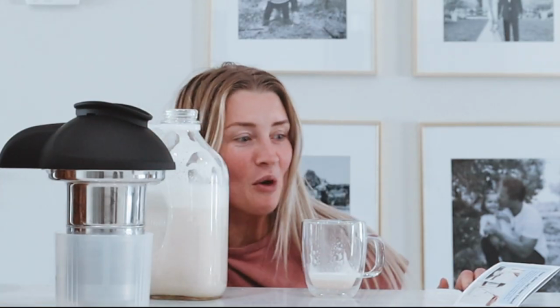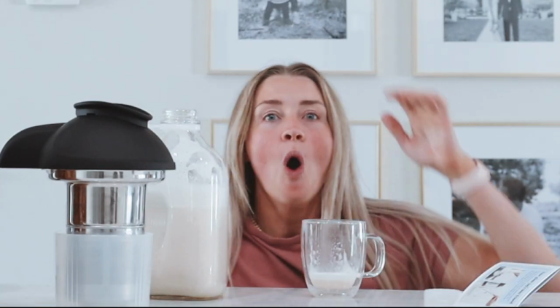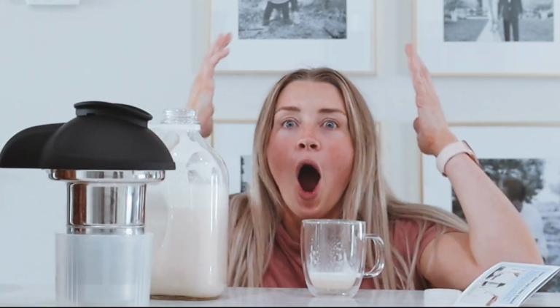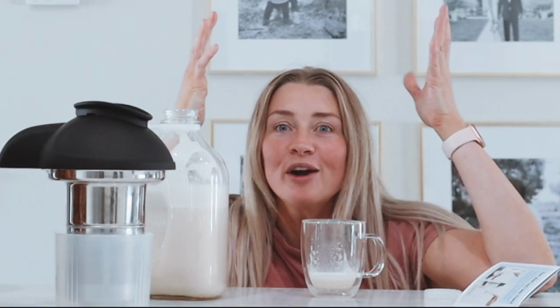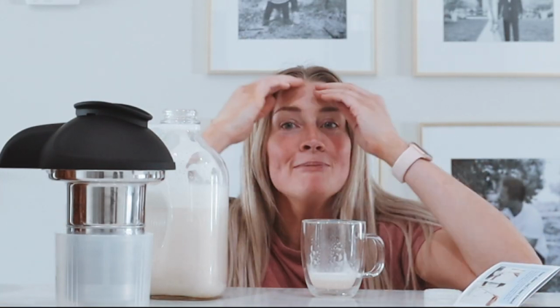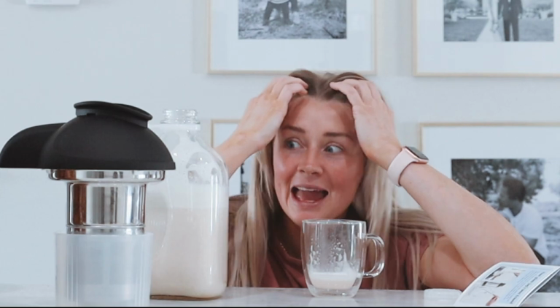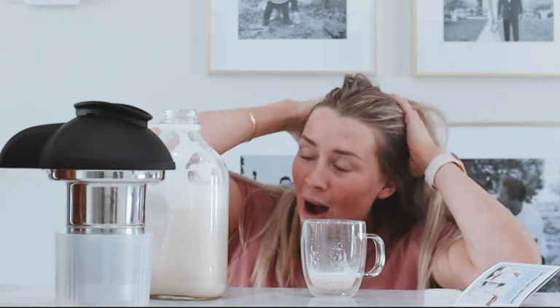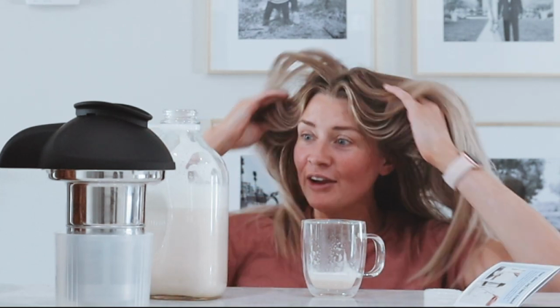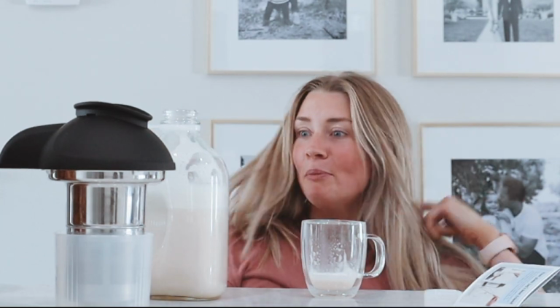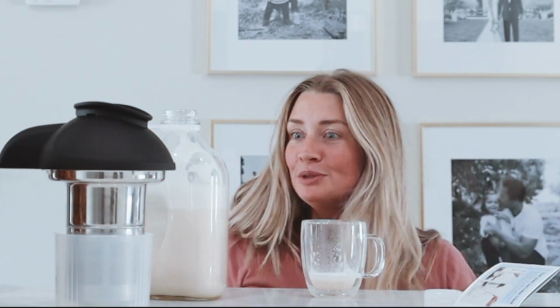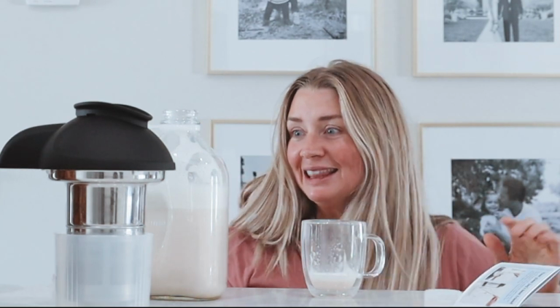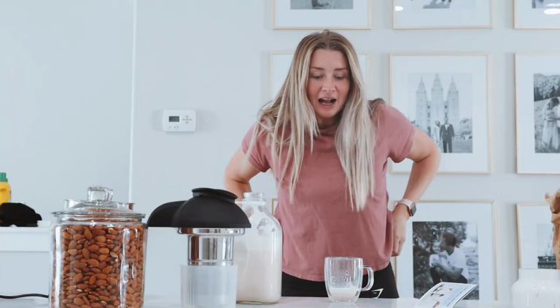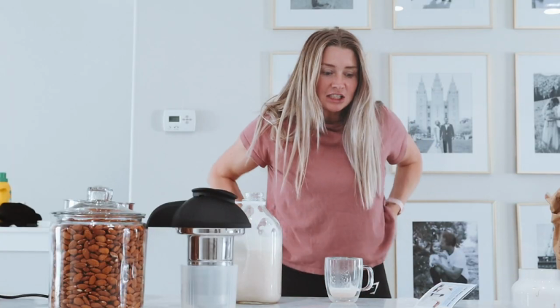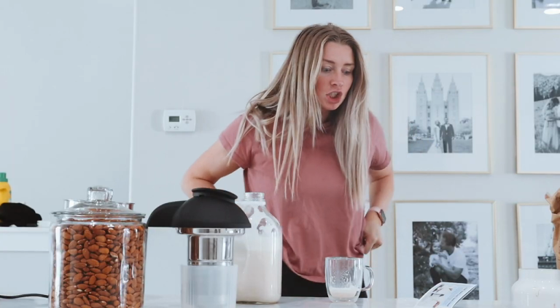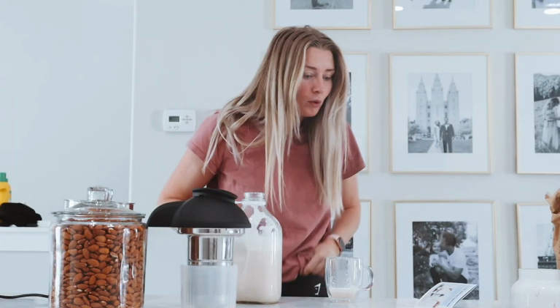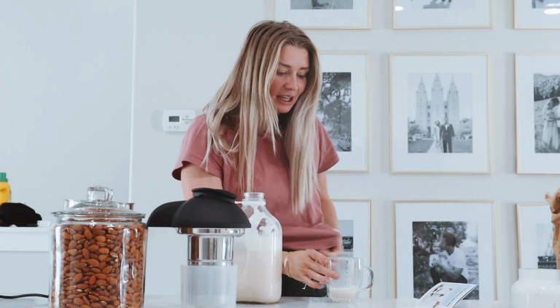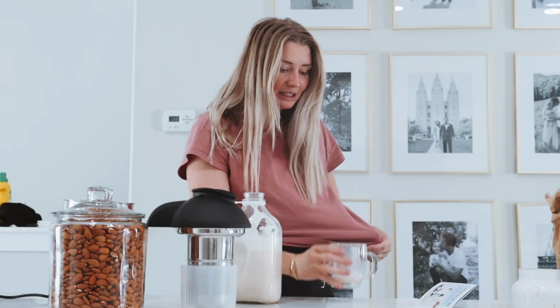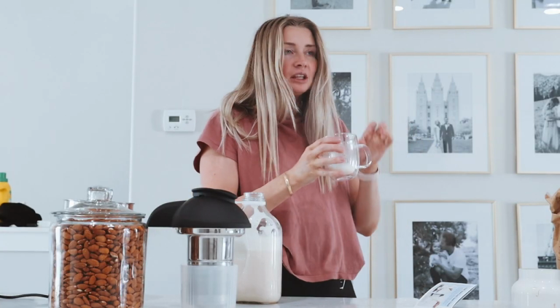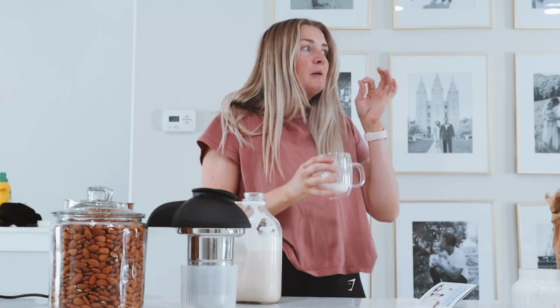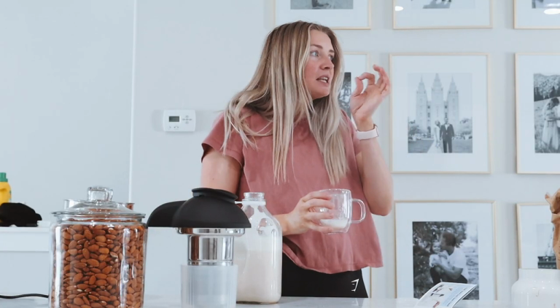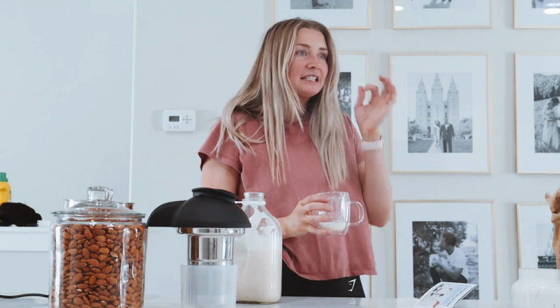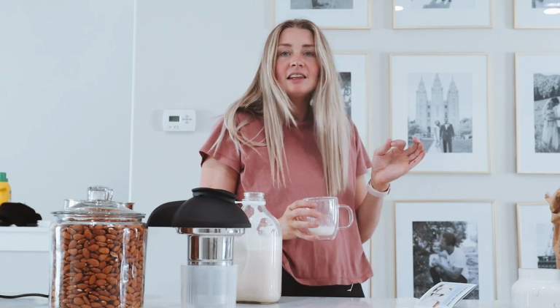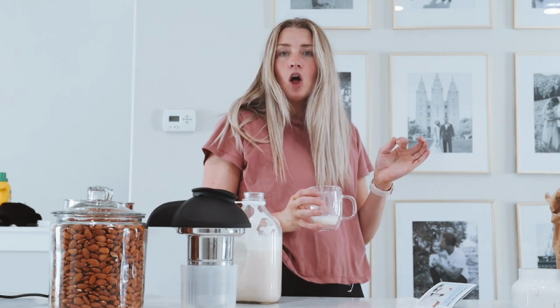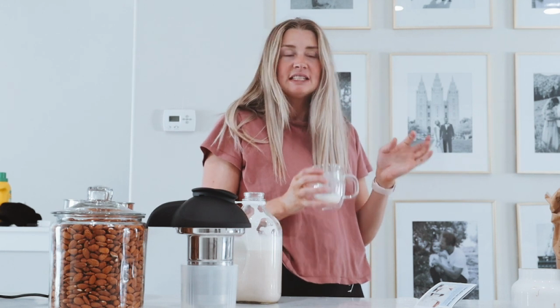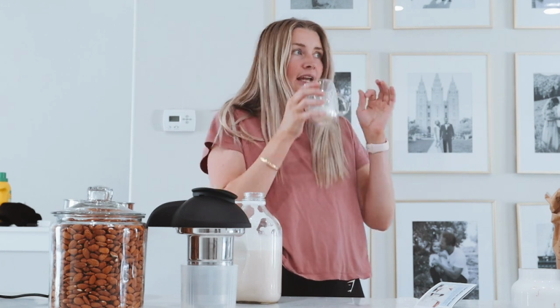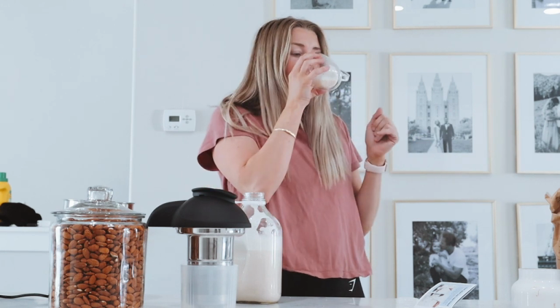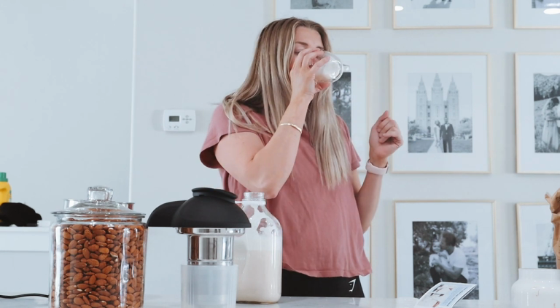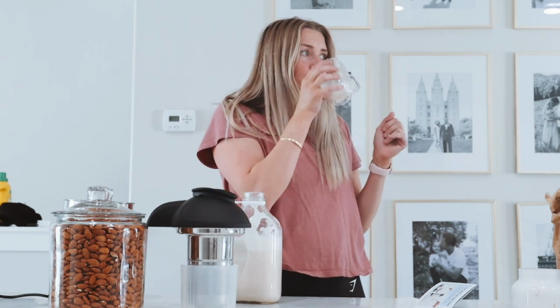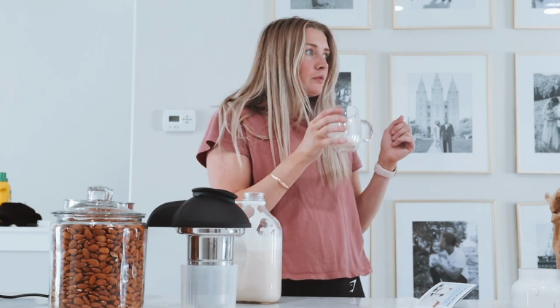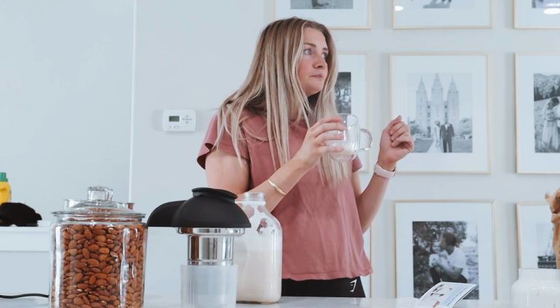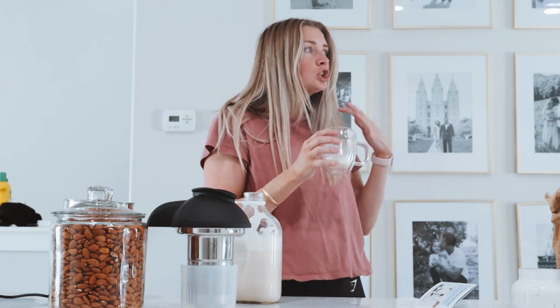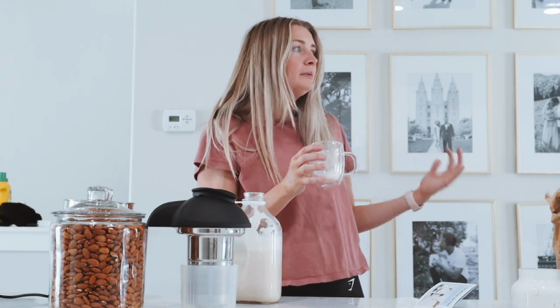Oh my gosh — where have I been? Why have I not been using this? You guys, this is so good. It literally tastes exactly like almonds. It's creamy!